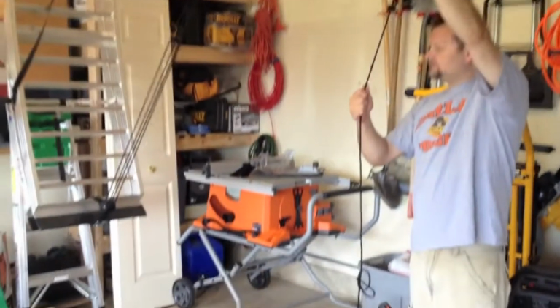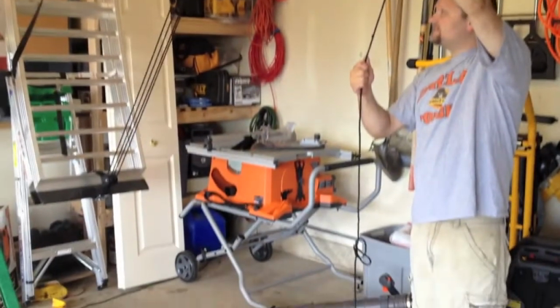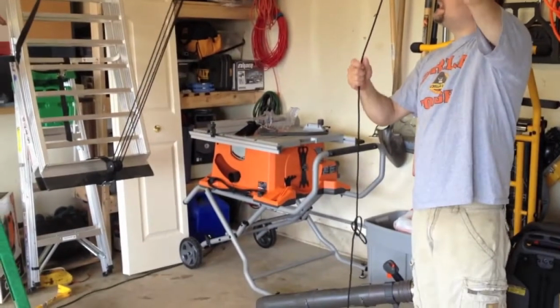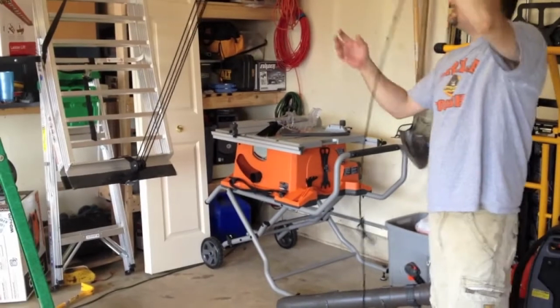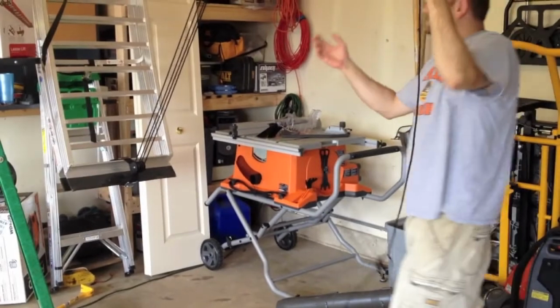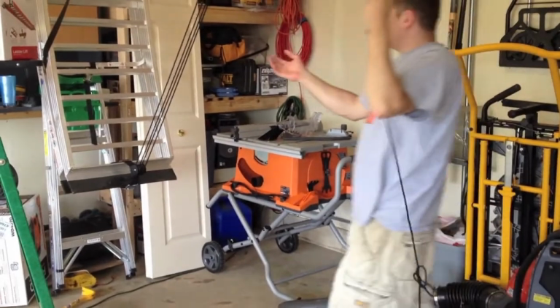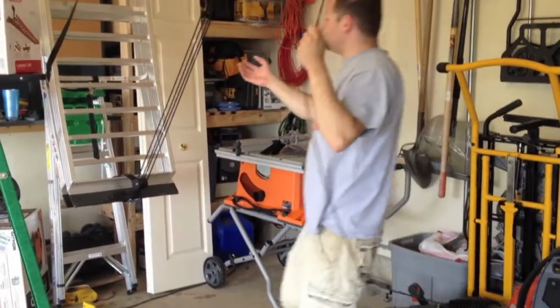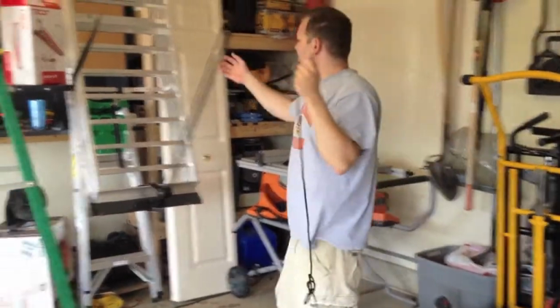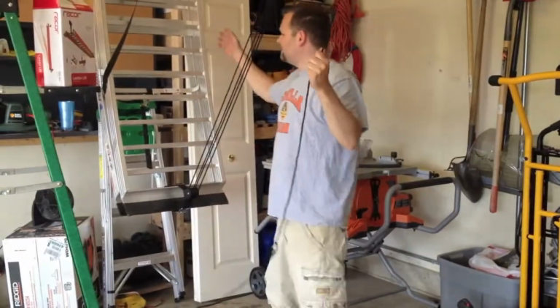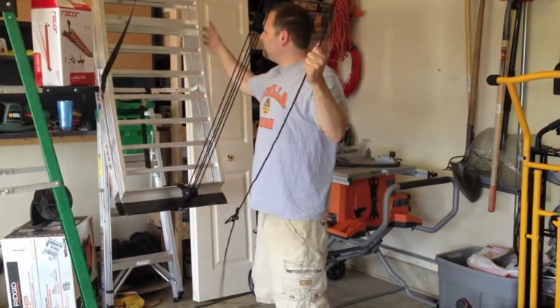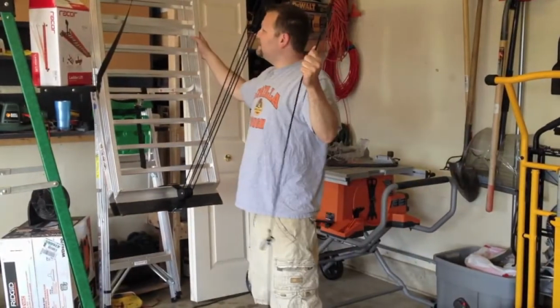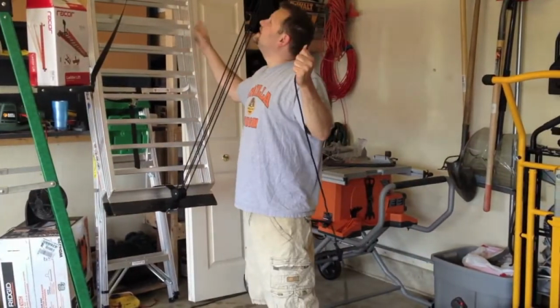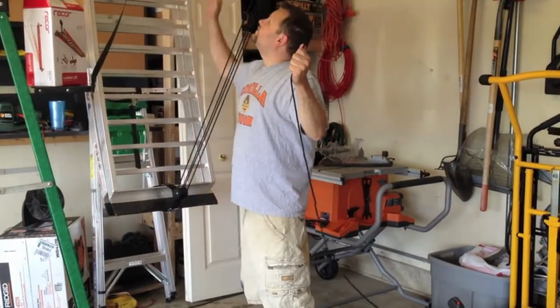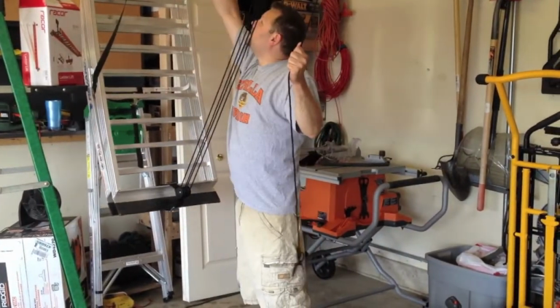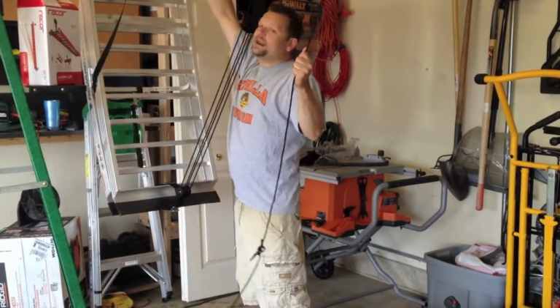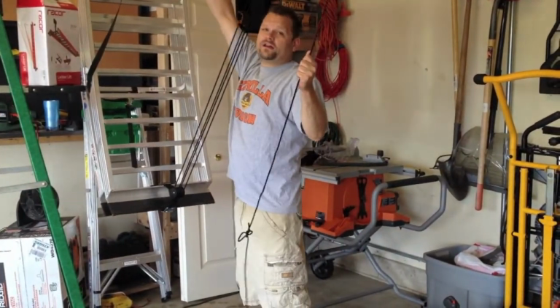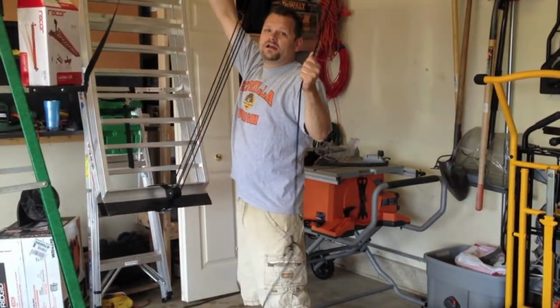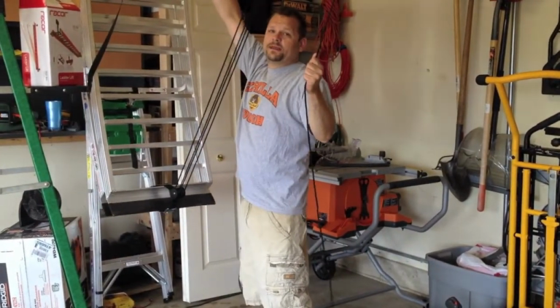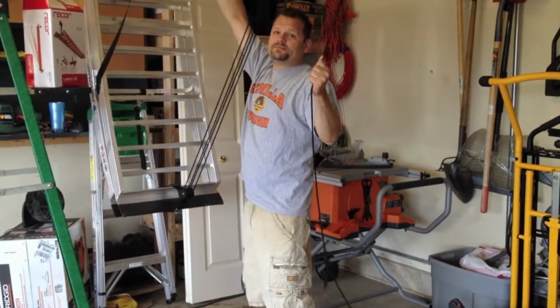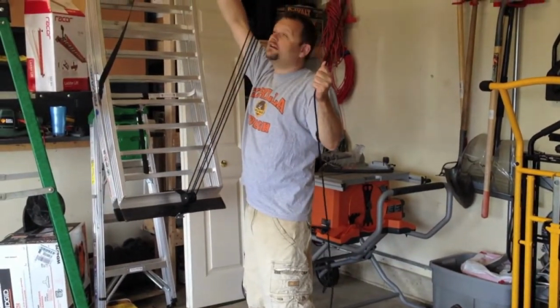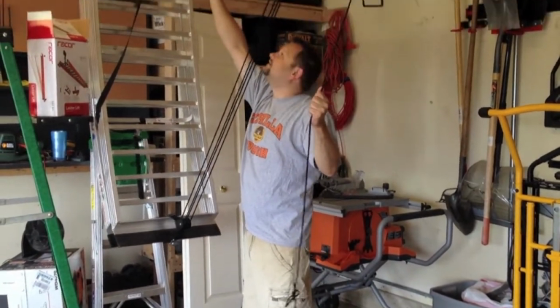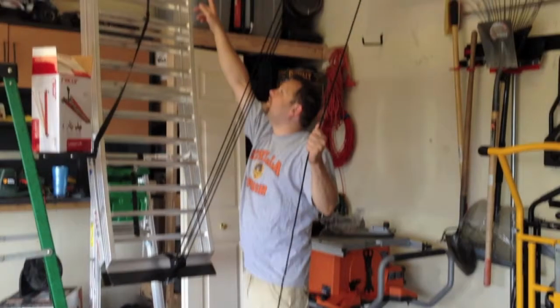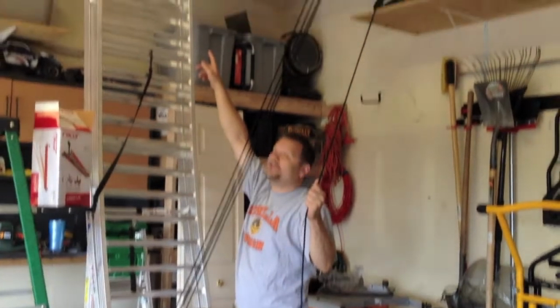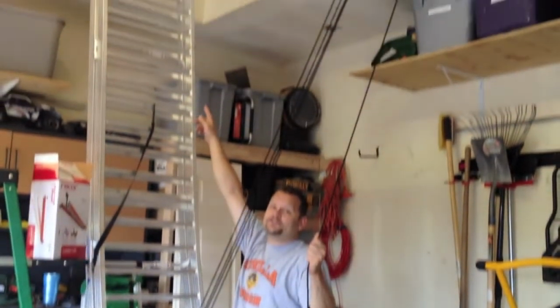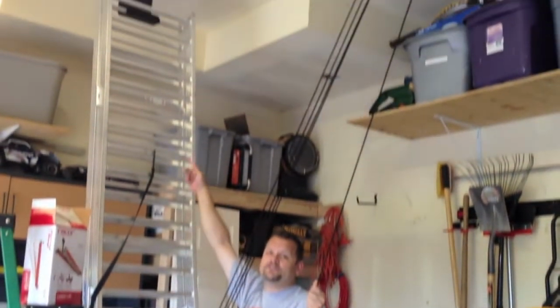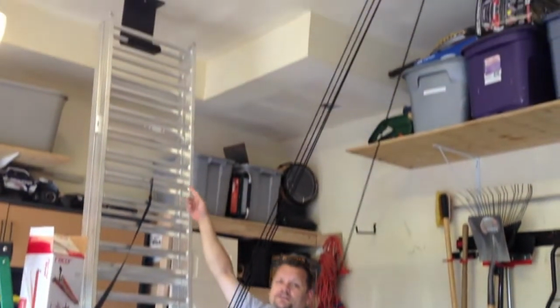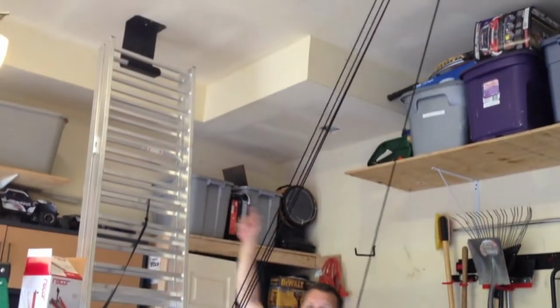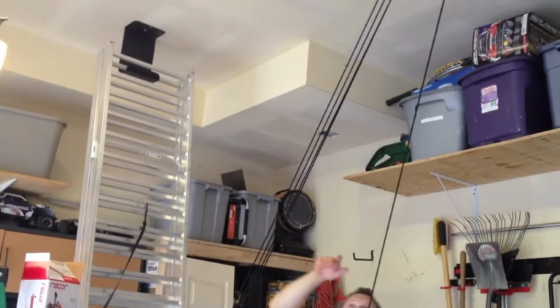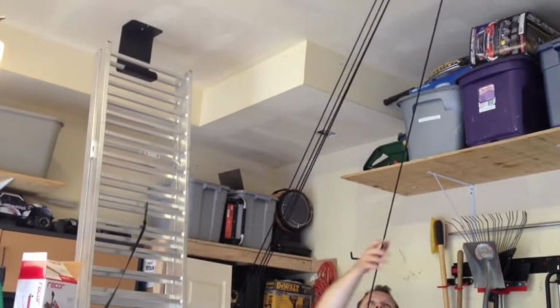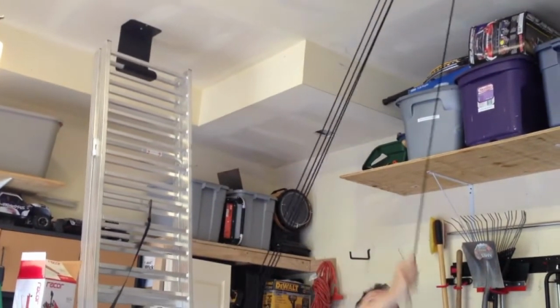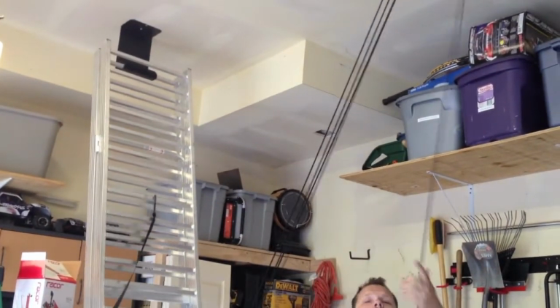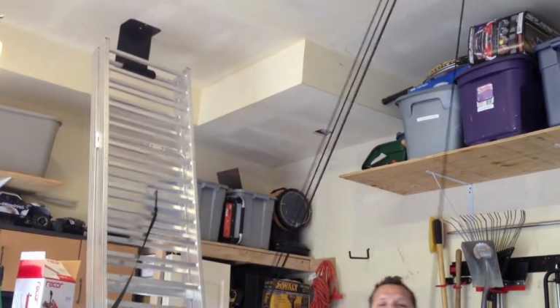What you're going to do is just lift this, throw it on that bracket up there, and then go ahead and start pulling.